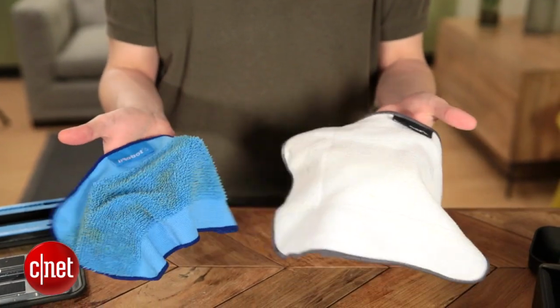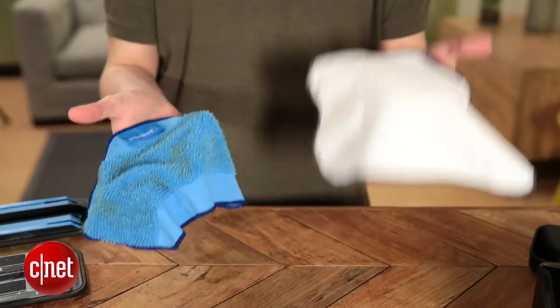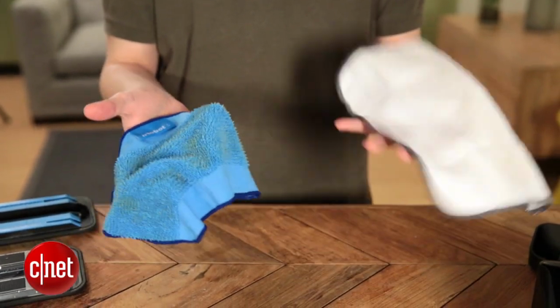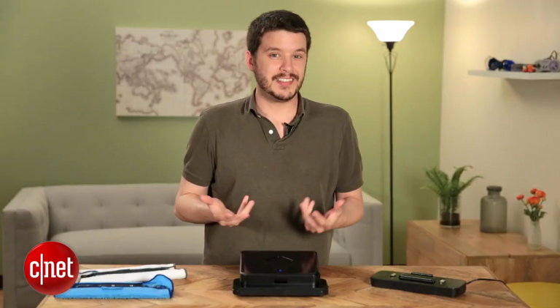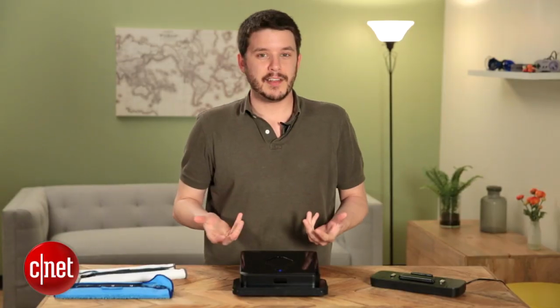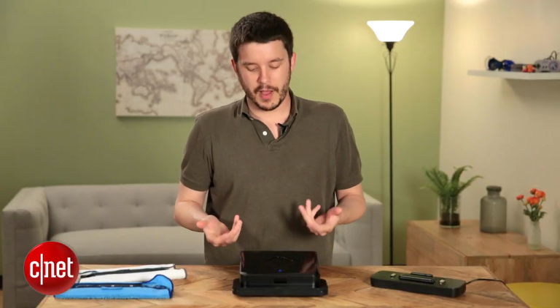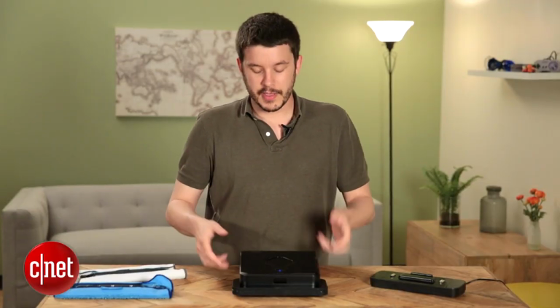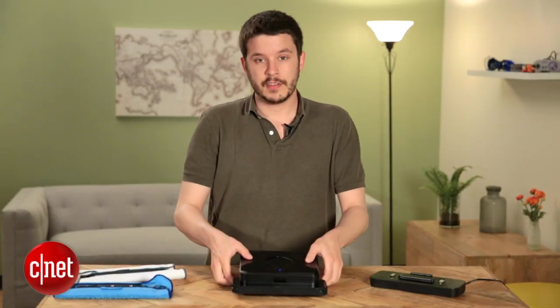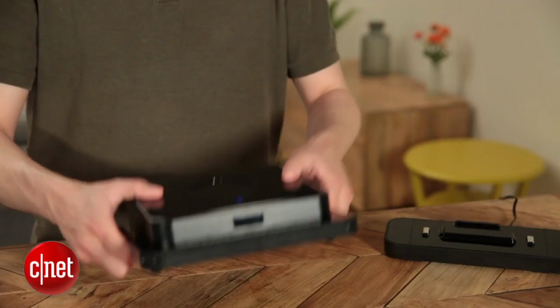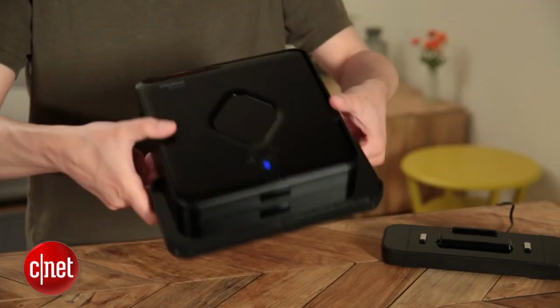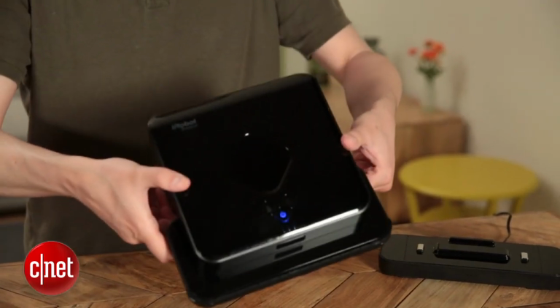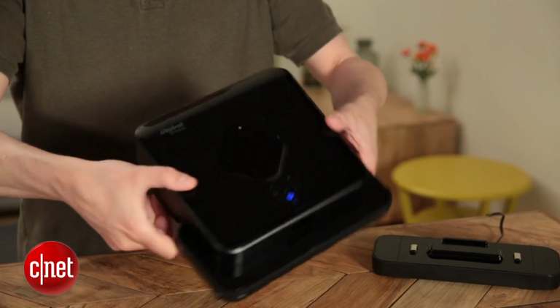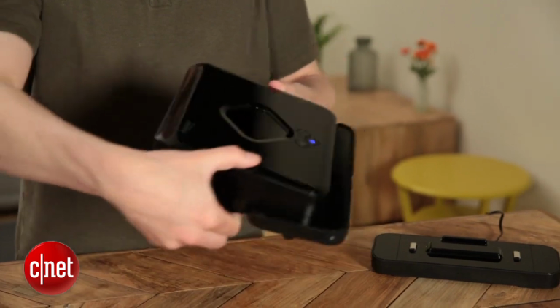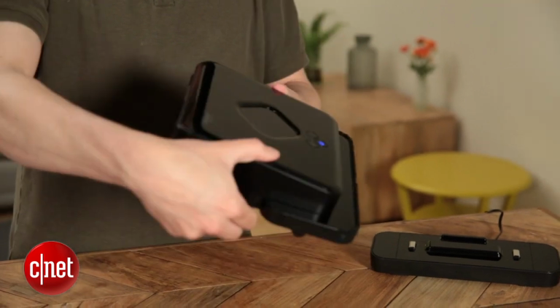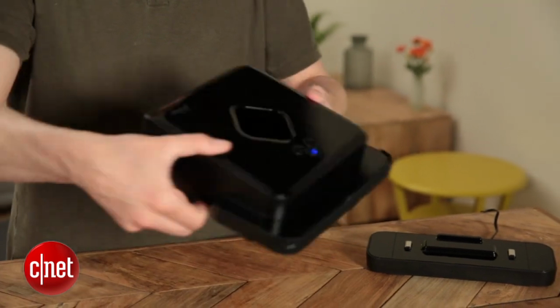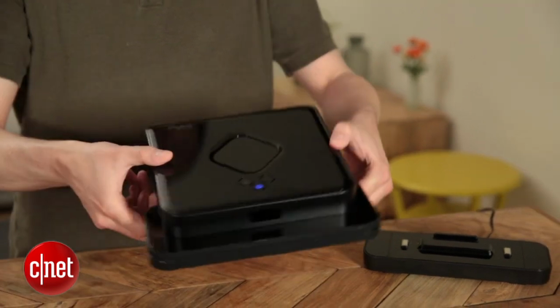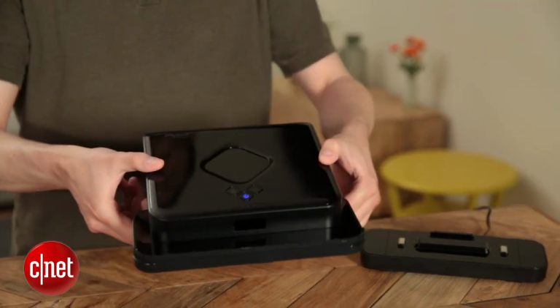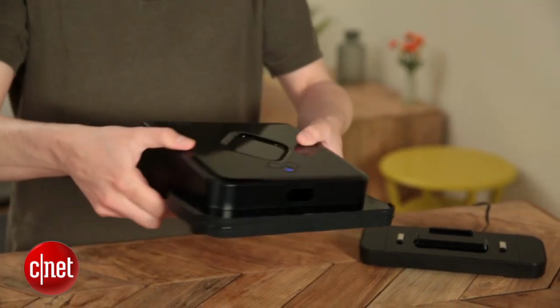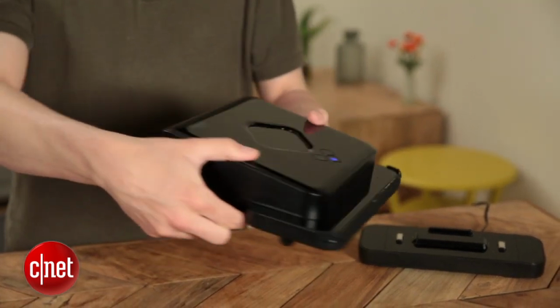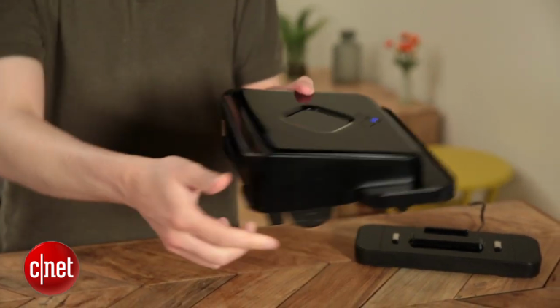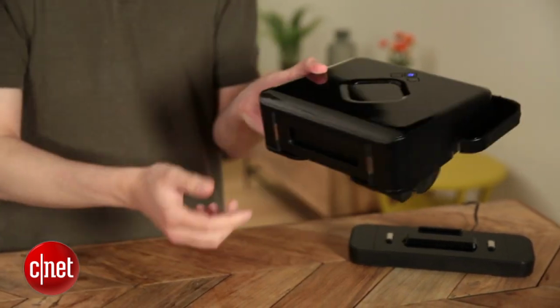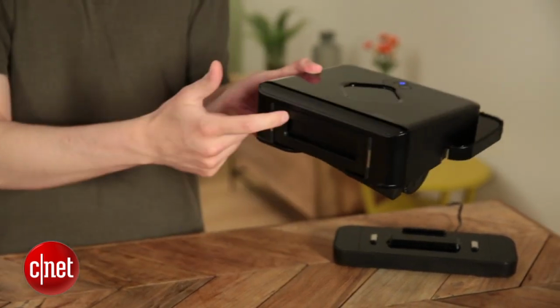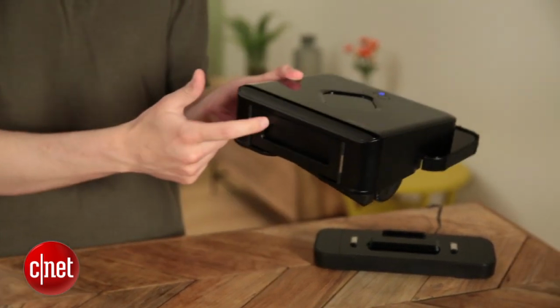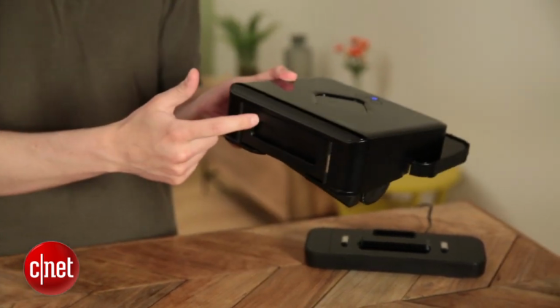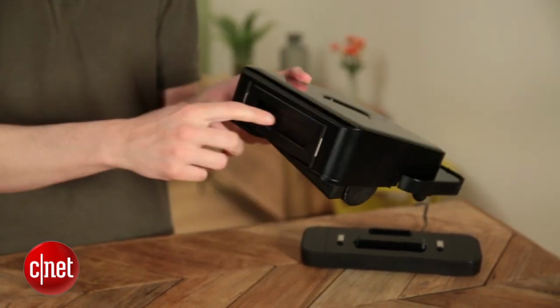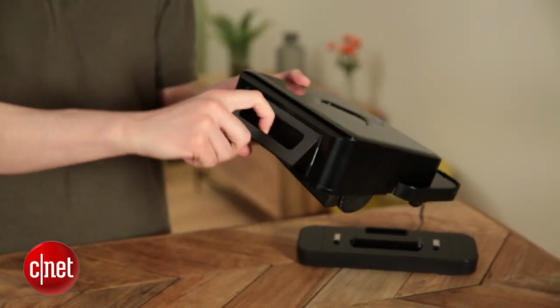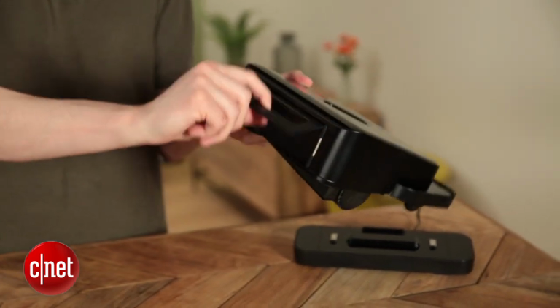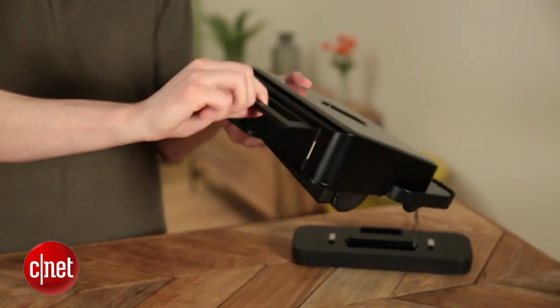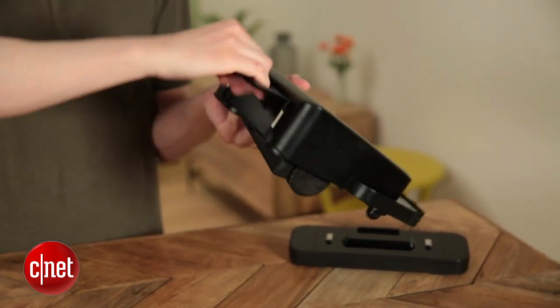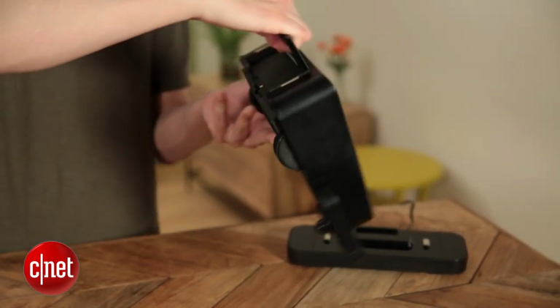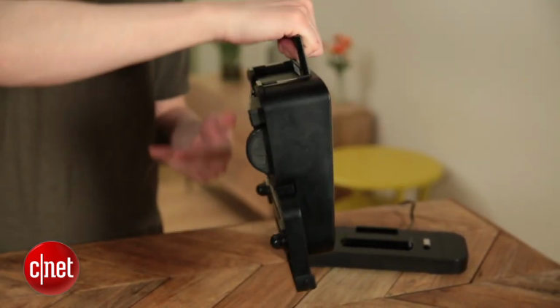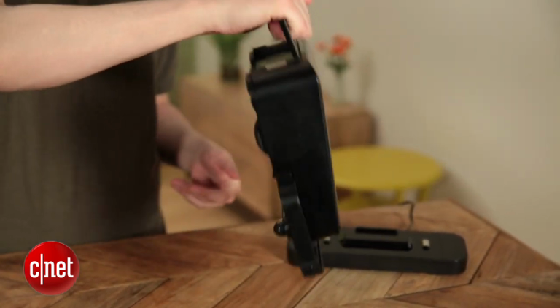Taking a look at the design of the Brava, it's small, it's lightweight, easy to use, easy to manage. It's got this handle in the back, so you can just grab it from the back and pick it up like that.